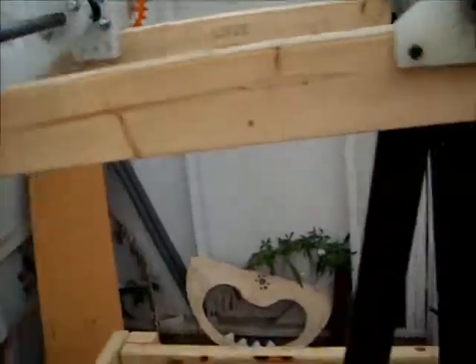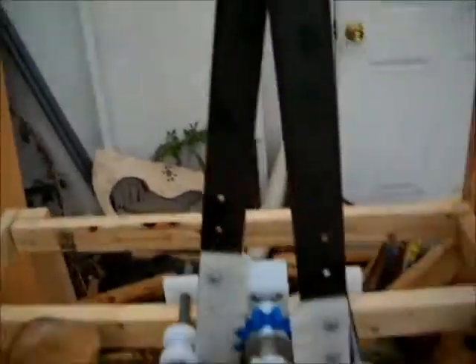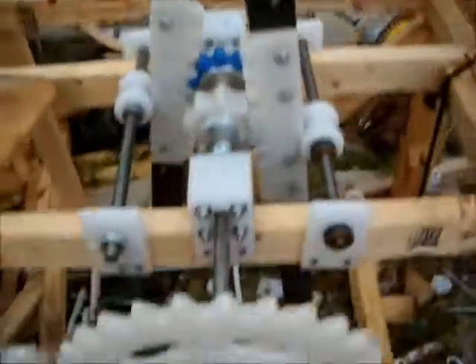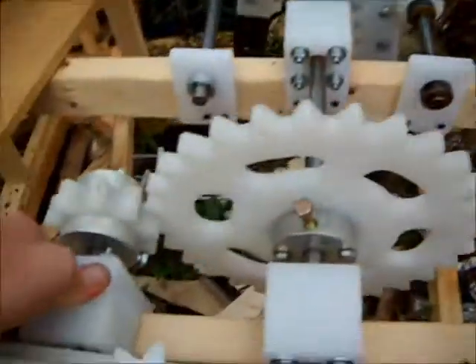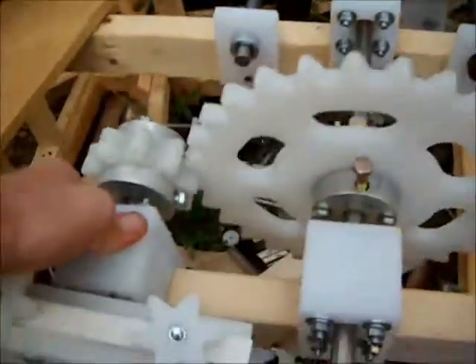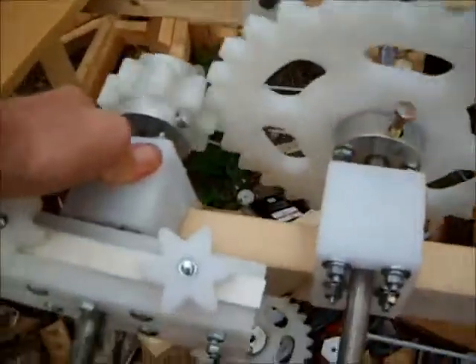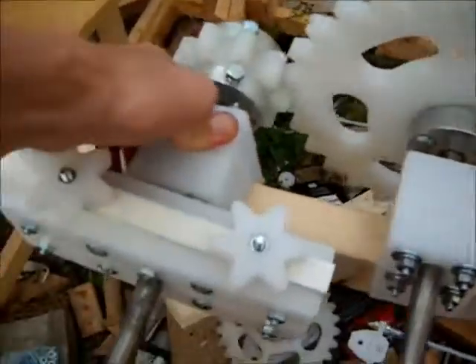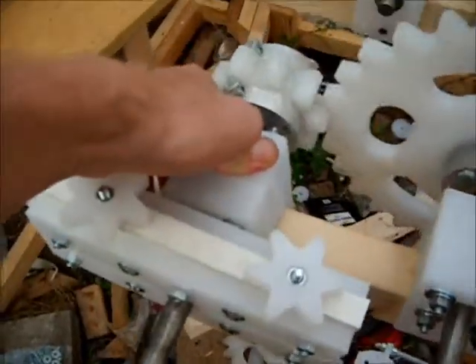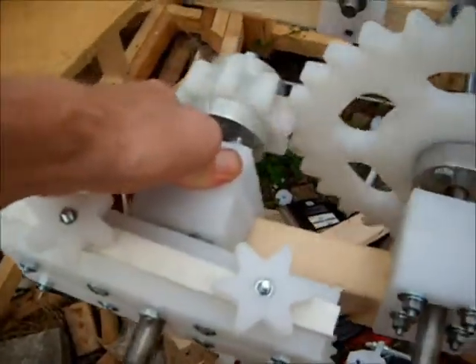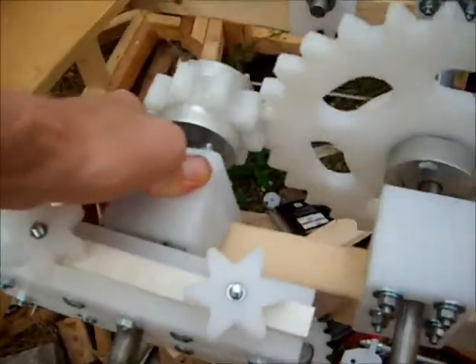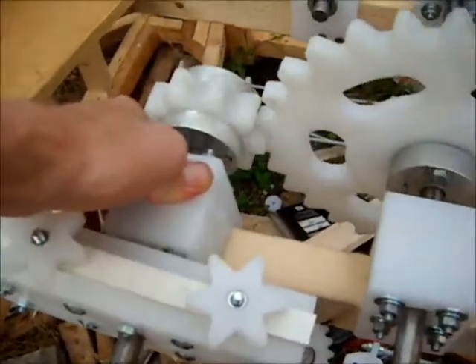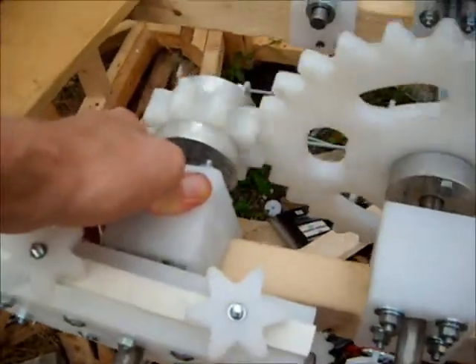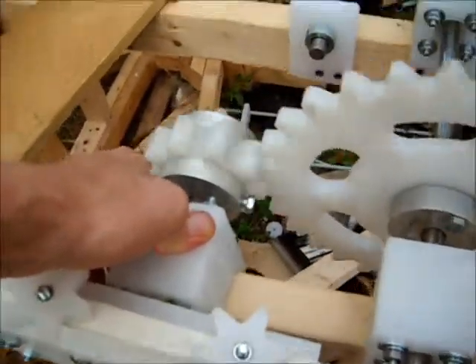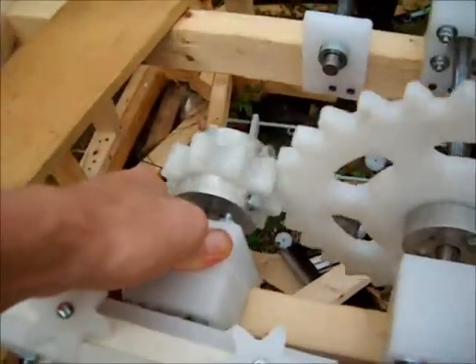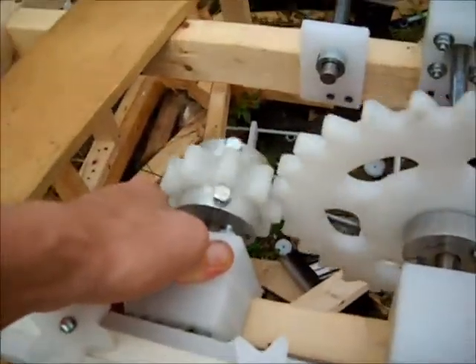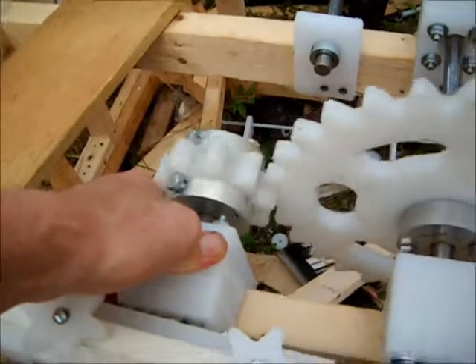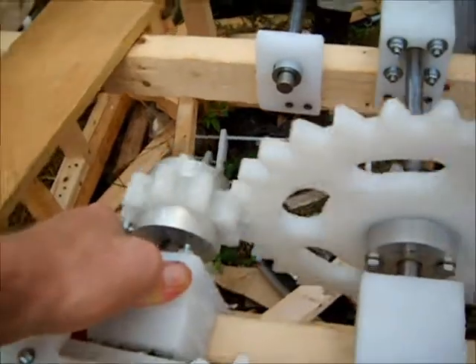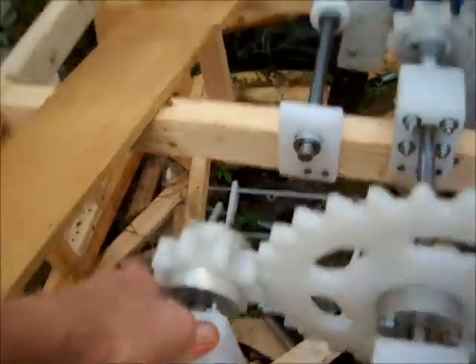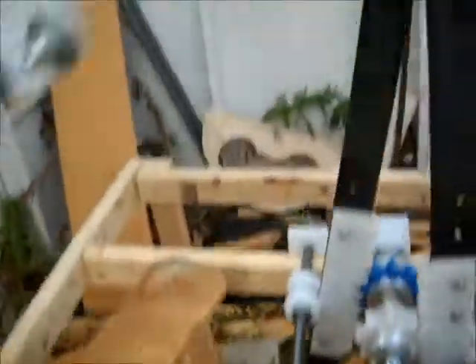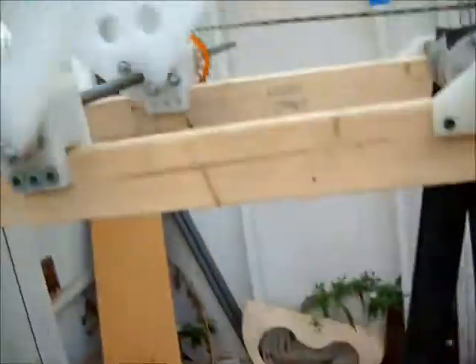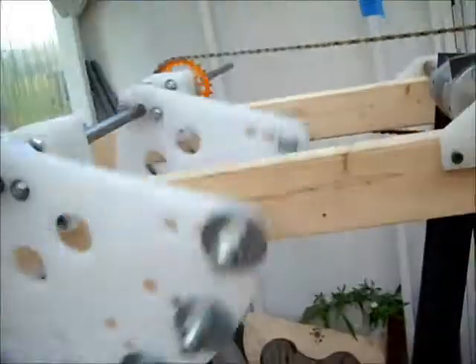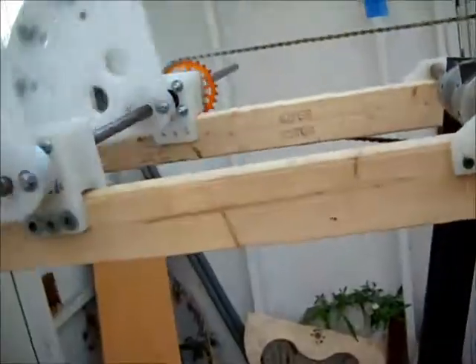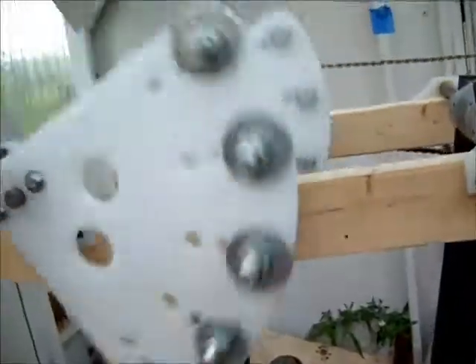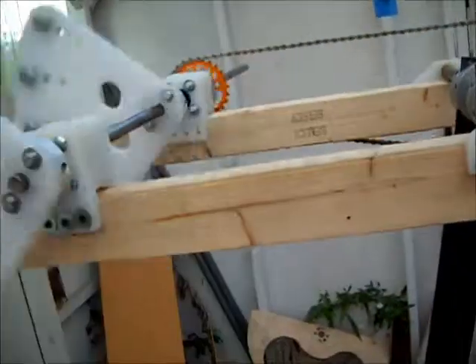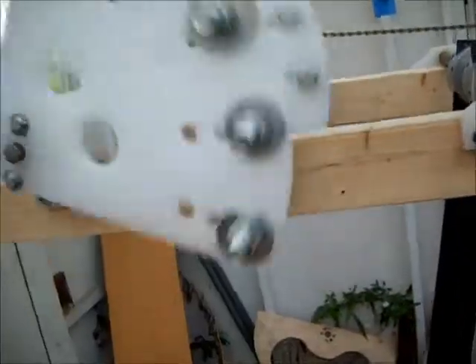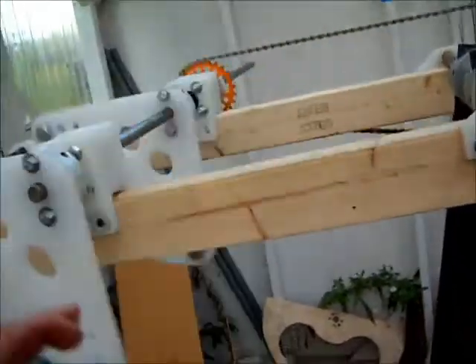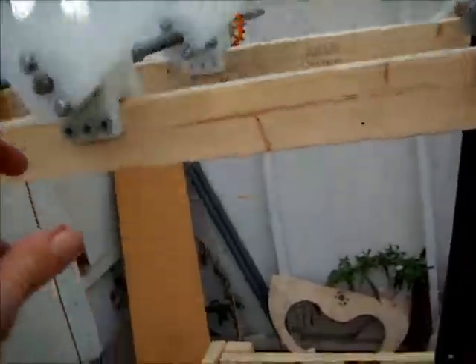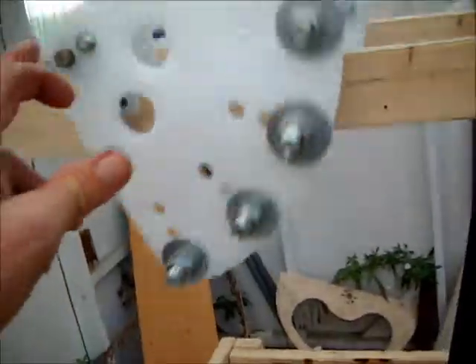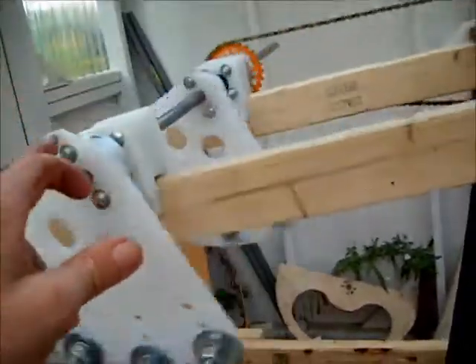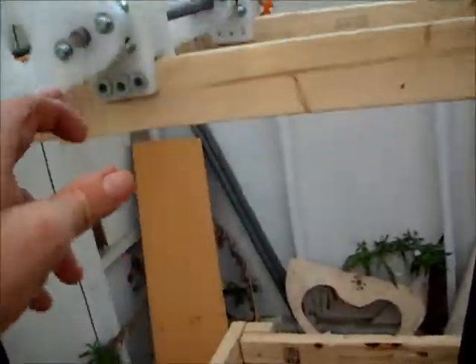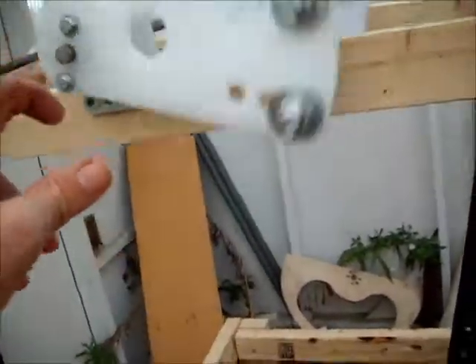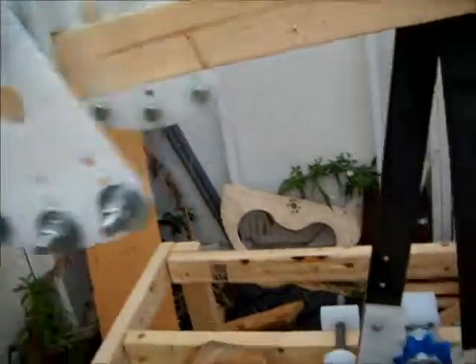So to get two and a half pounds at 300 RPM, we're going to have to do some real modification at this location.